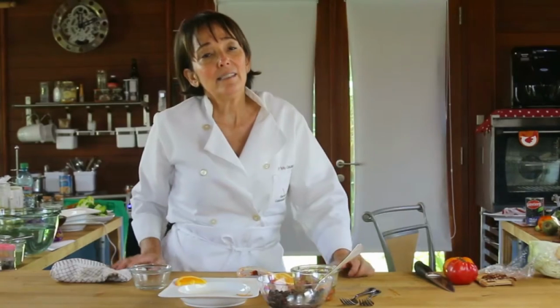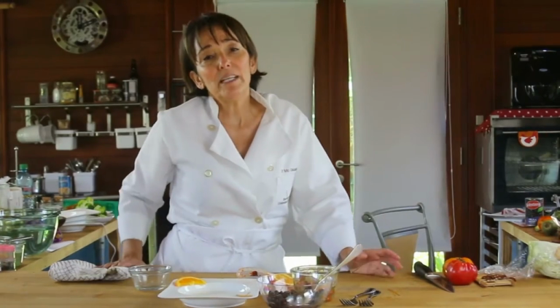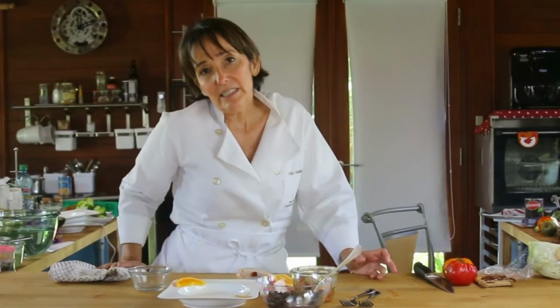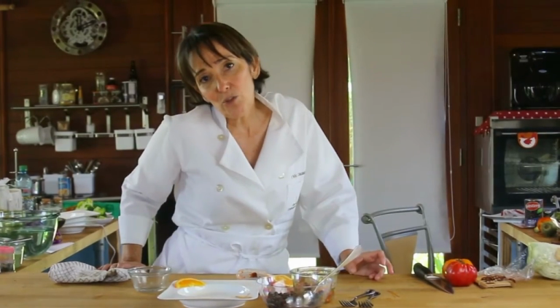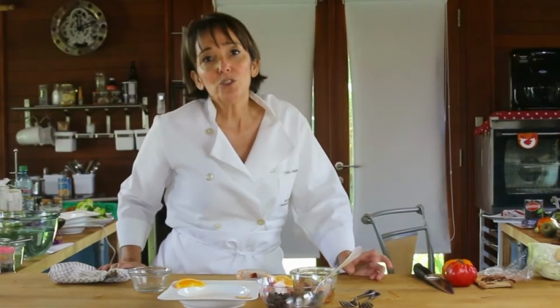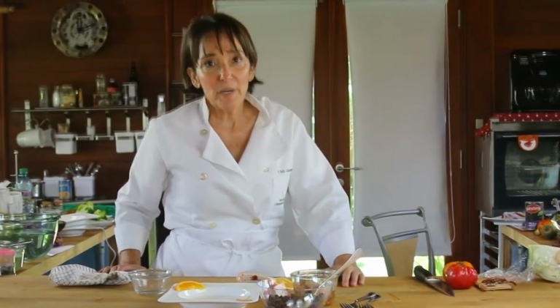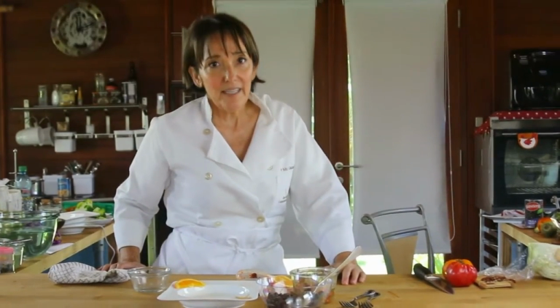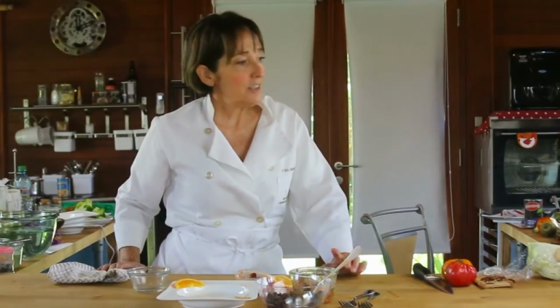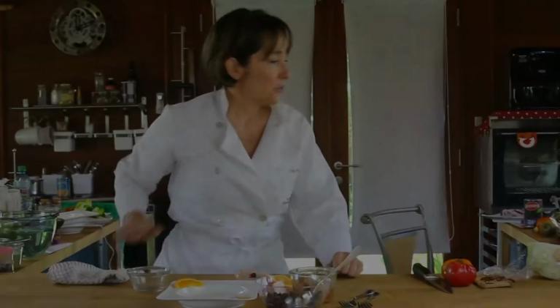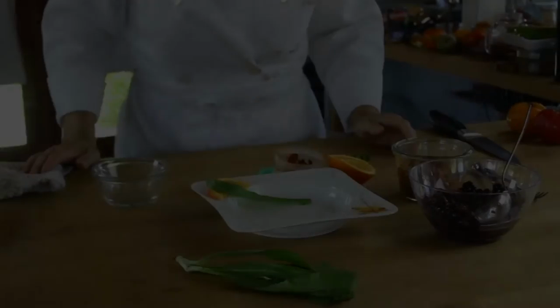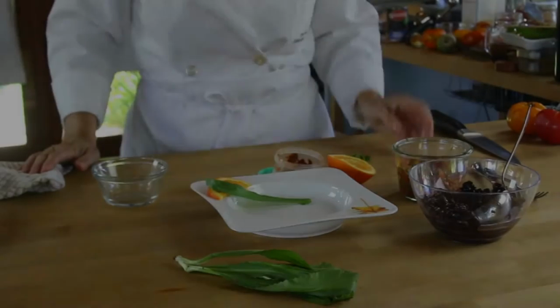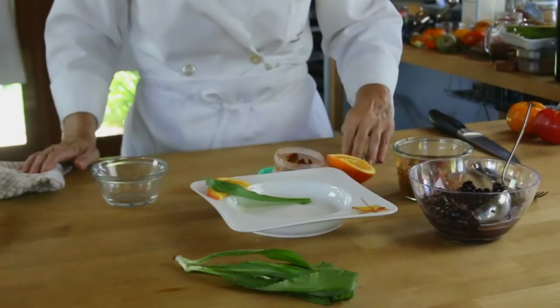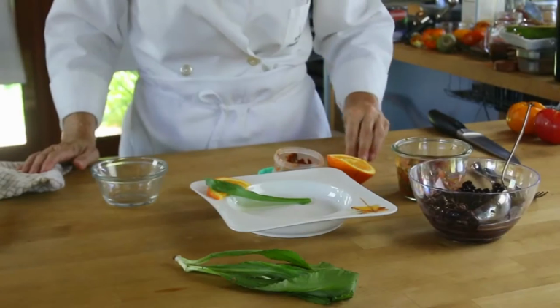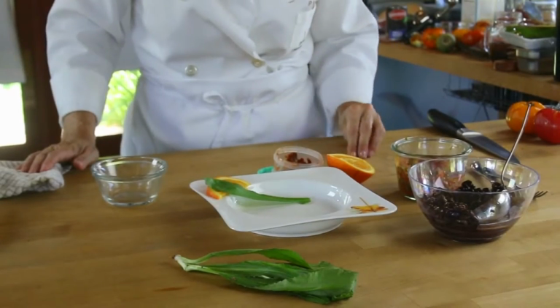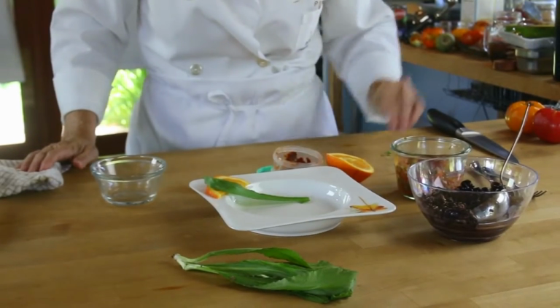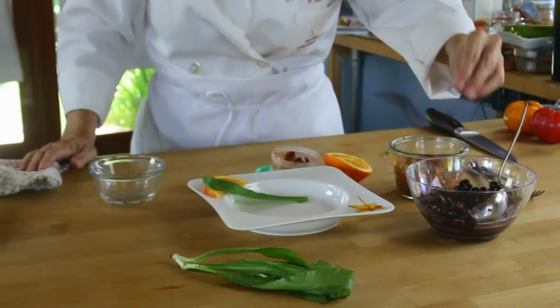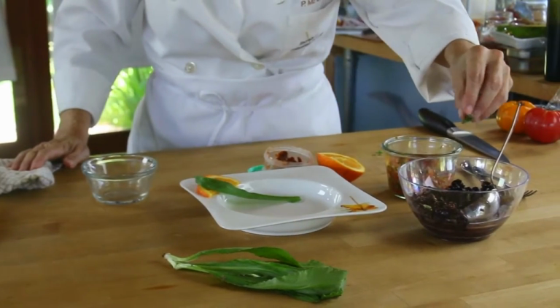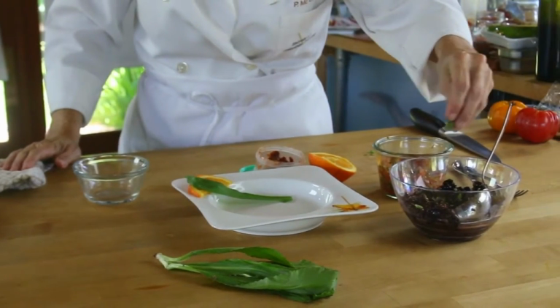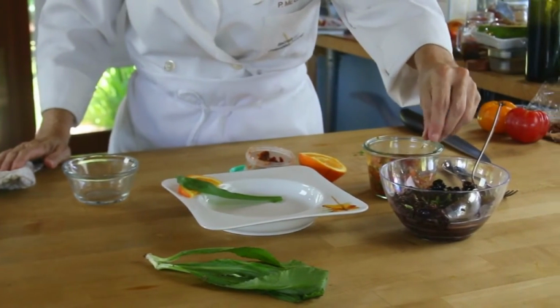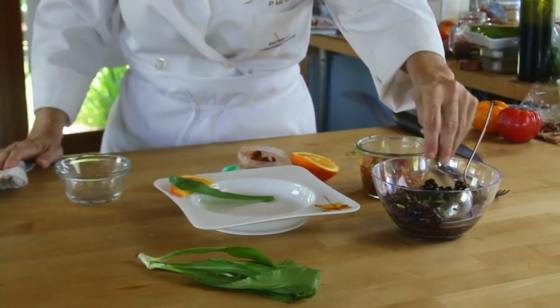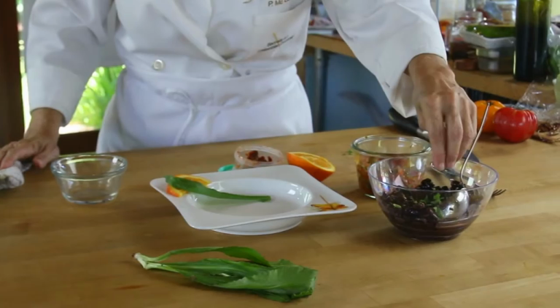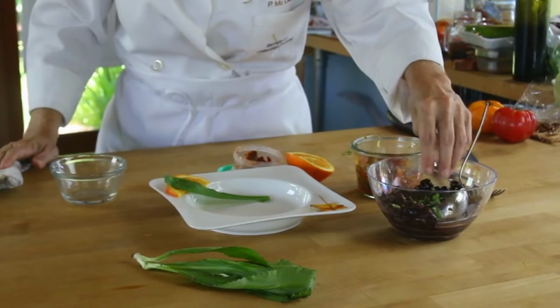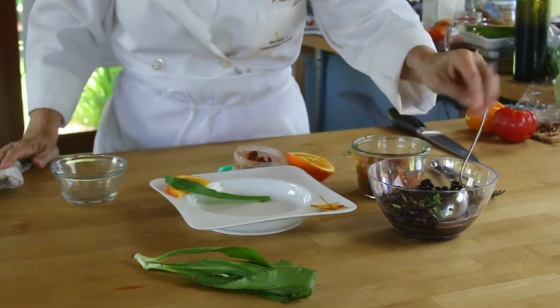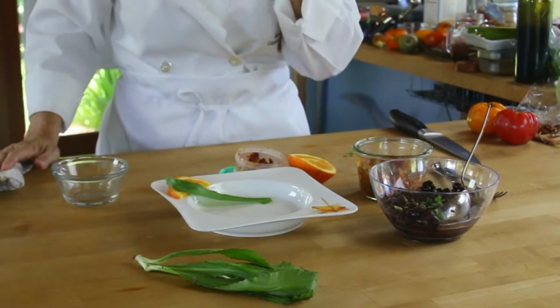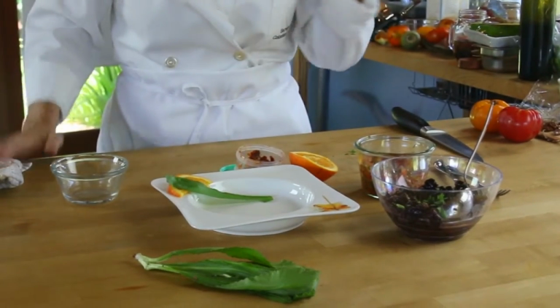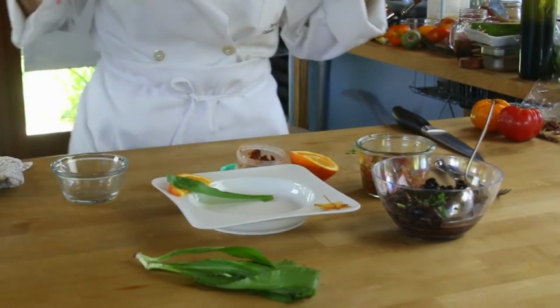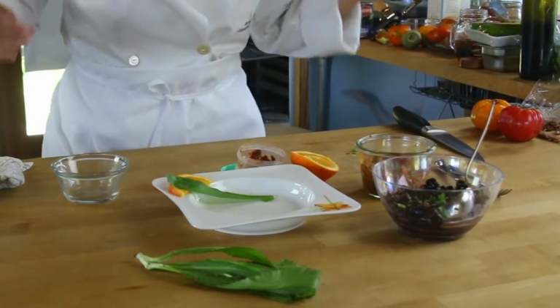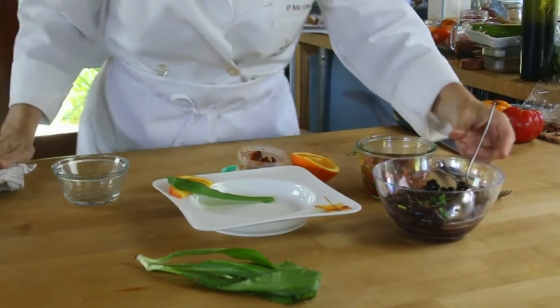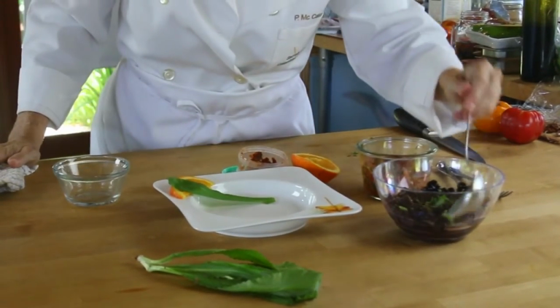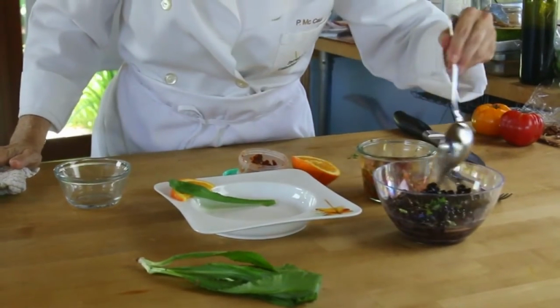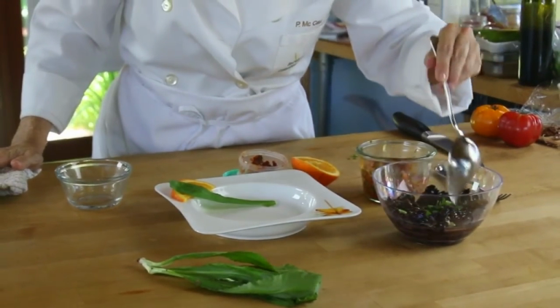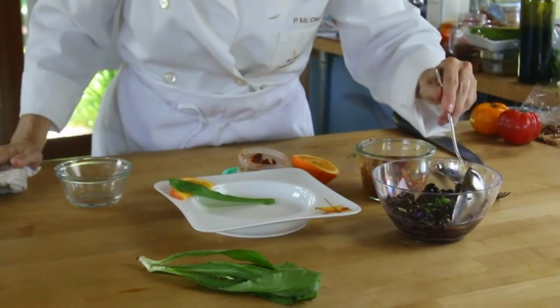You might not find it, so if you don't, just go ahead and add cilantro. We're going to add a teaspoon of minced culantro on top — this is going to make it fresh. I wish you could smell it. It is amazing.